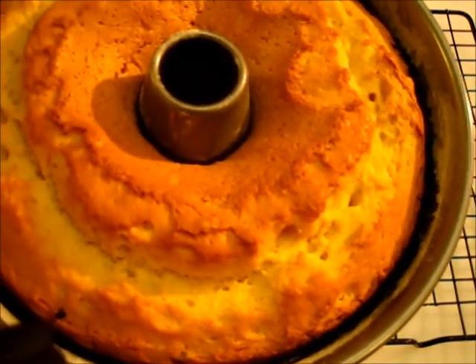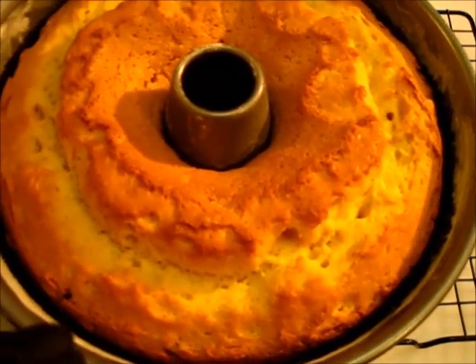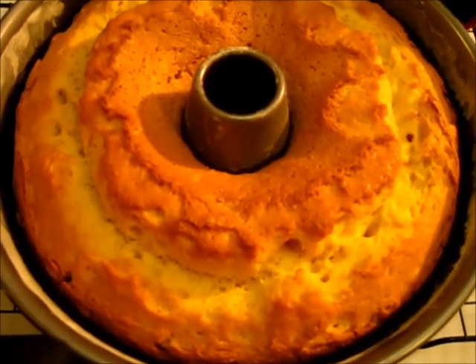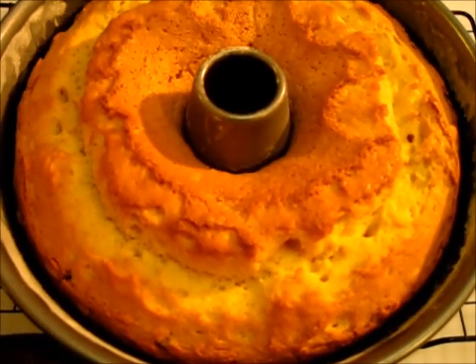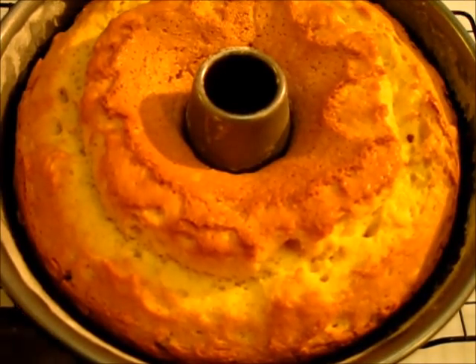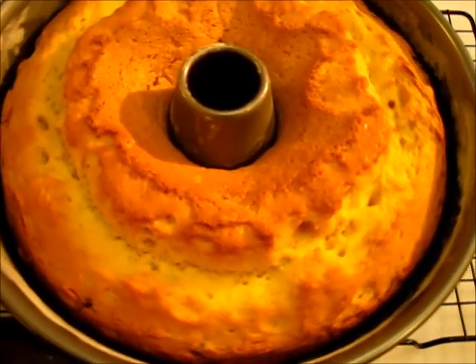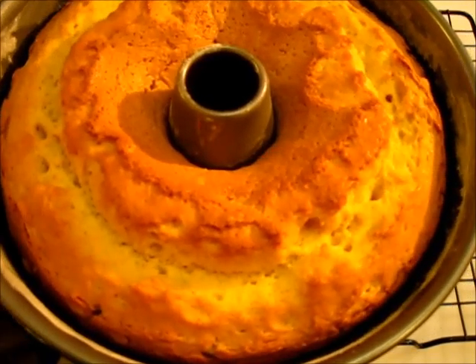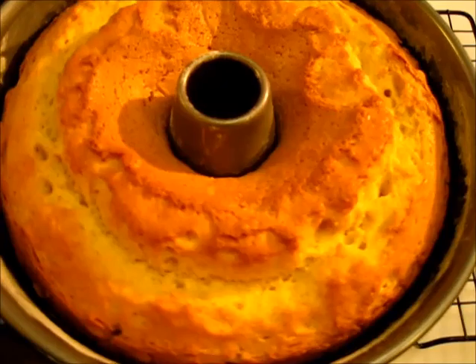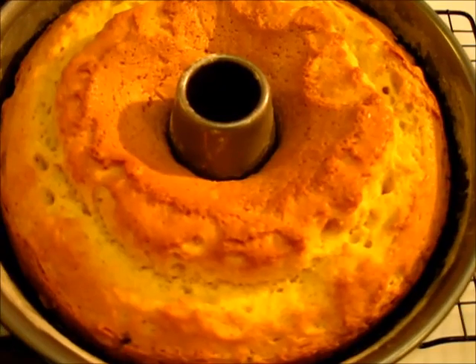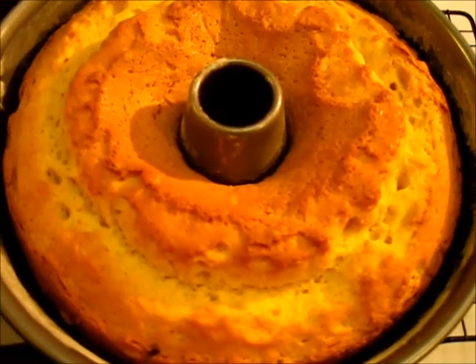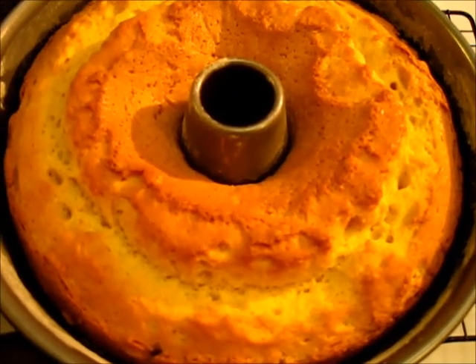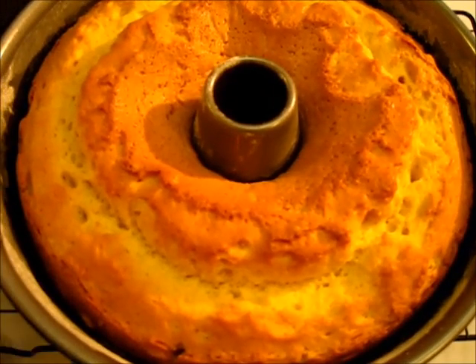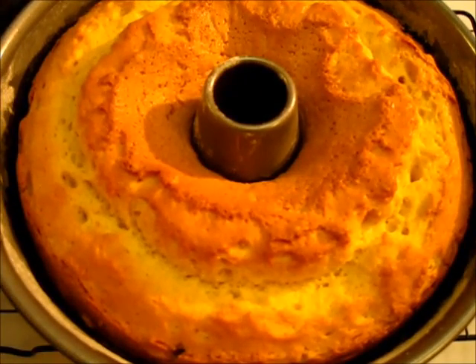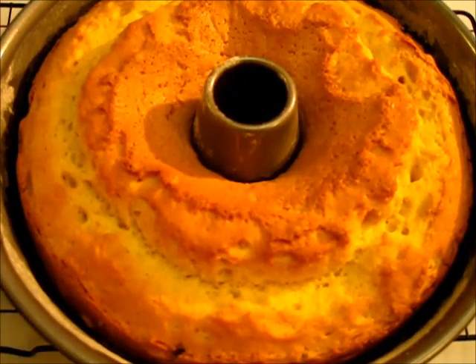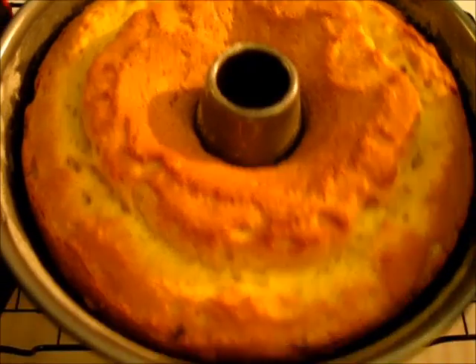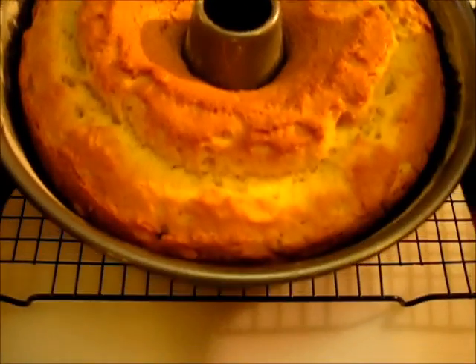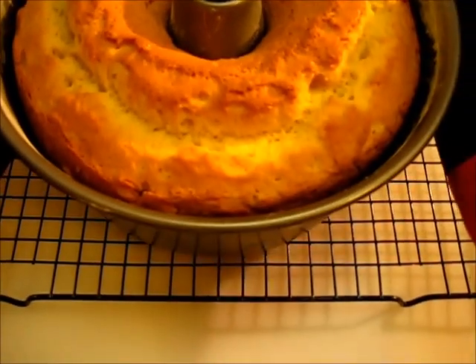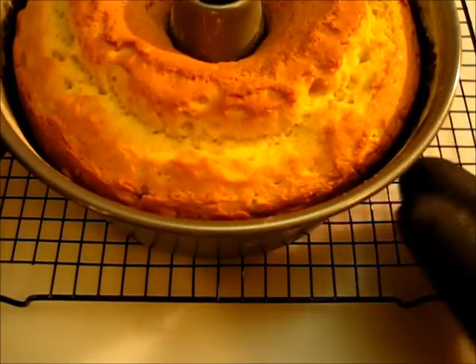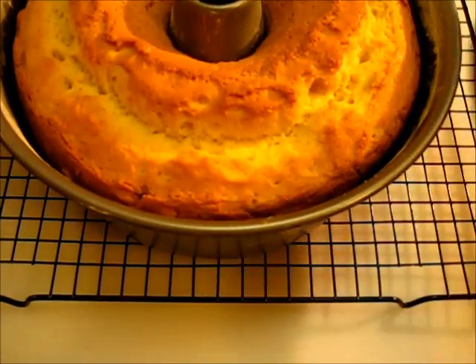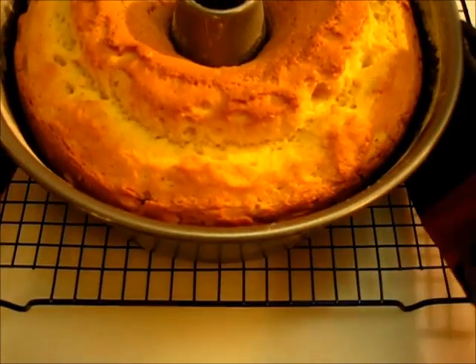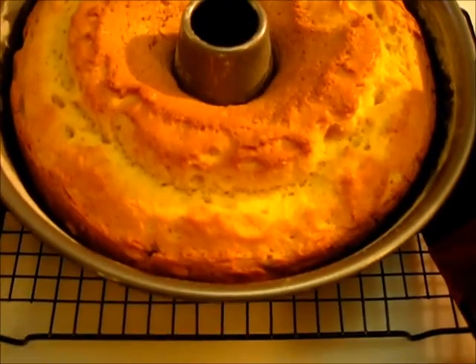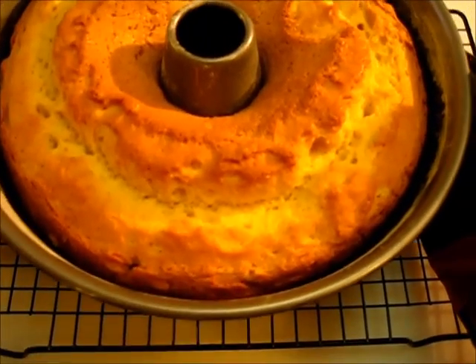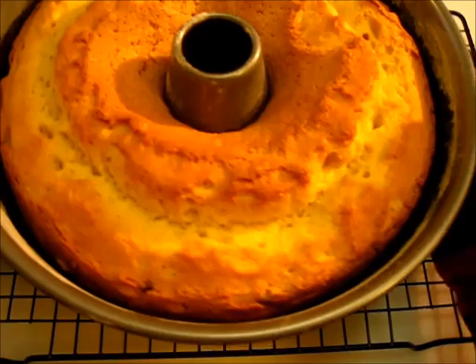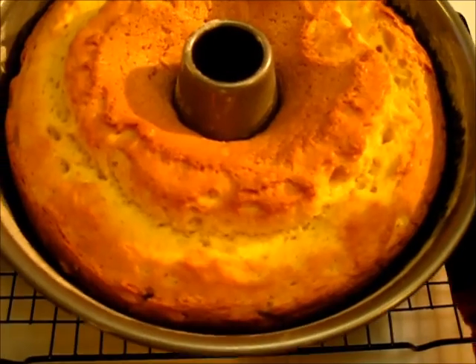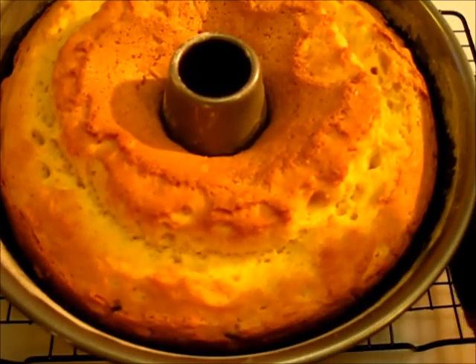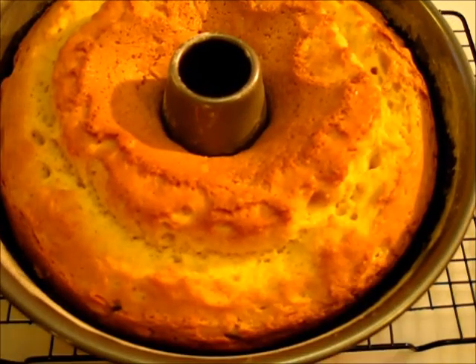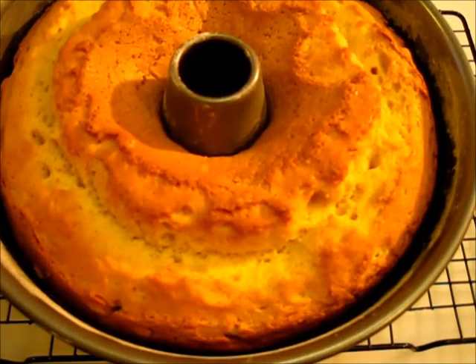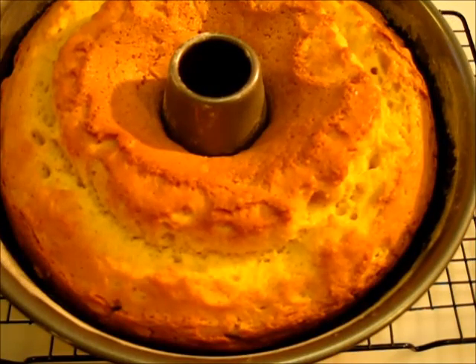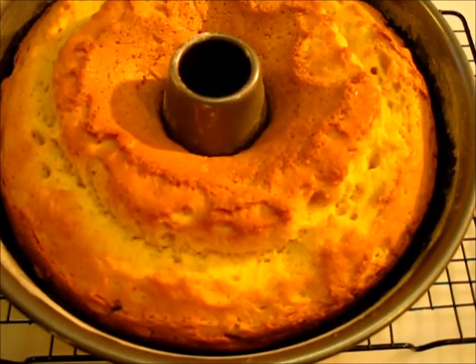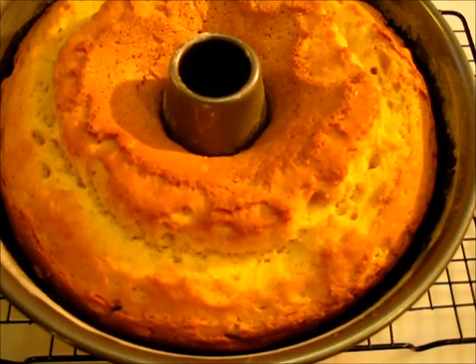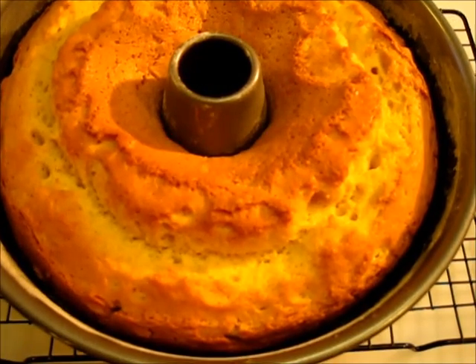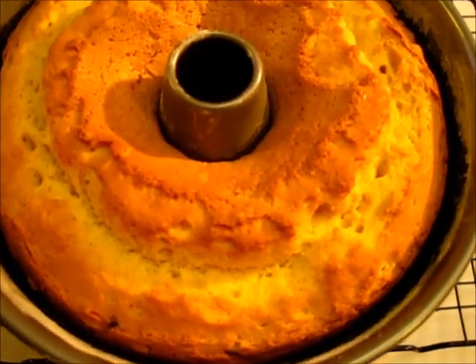My house smells so yummy! The cake has completed baking. I've got it here on a cooling rack. I'm going to let it sit for five minutes and then get my glaze started.